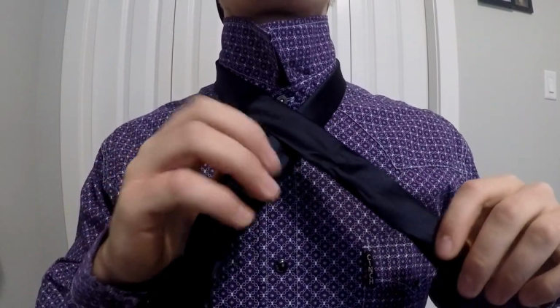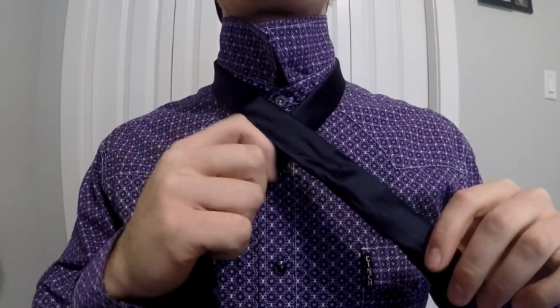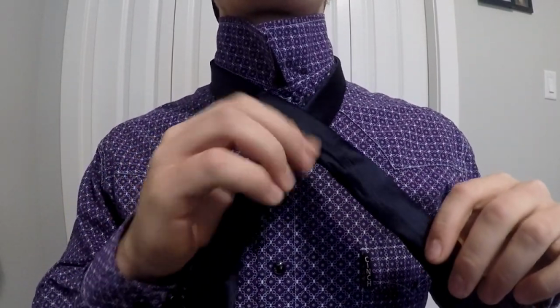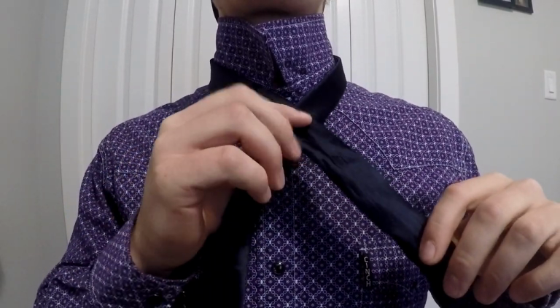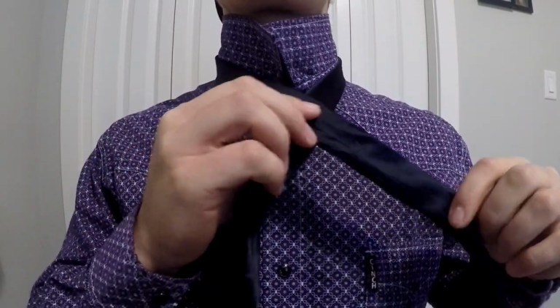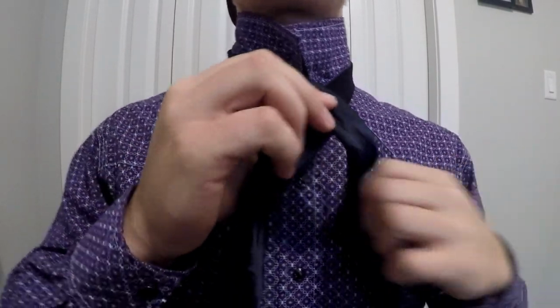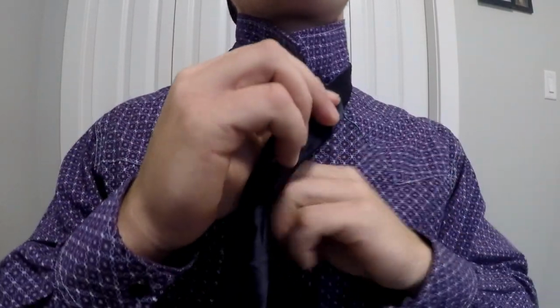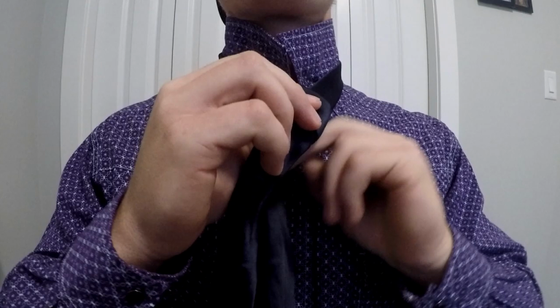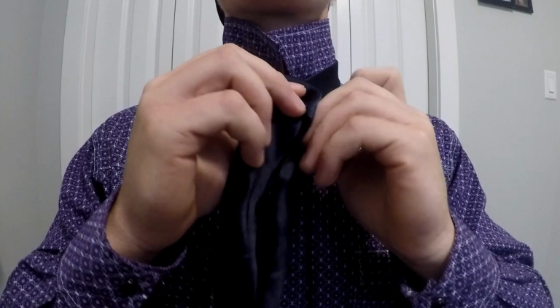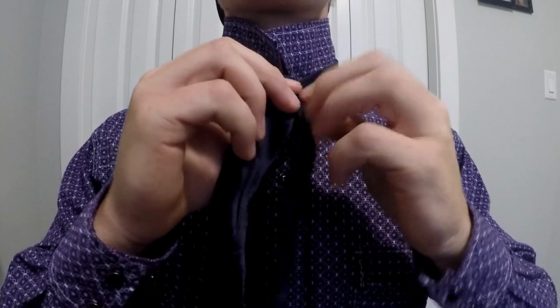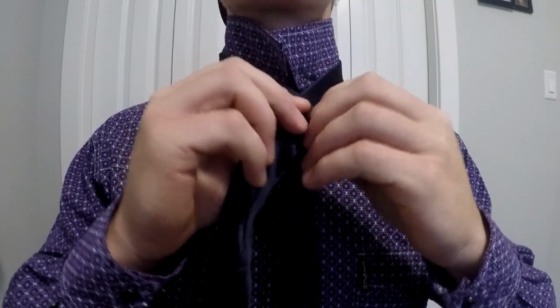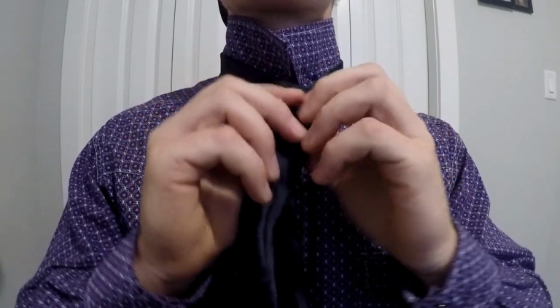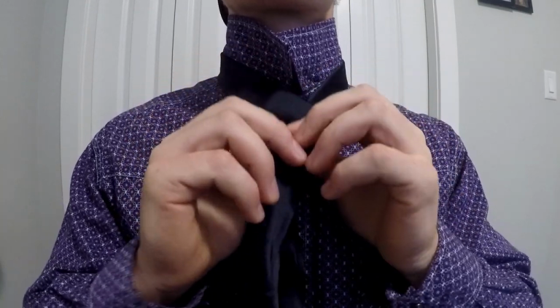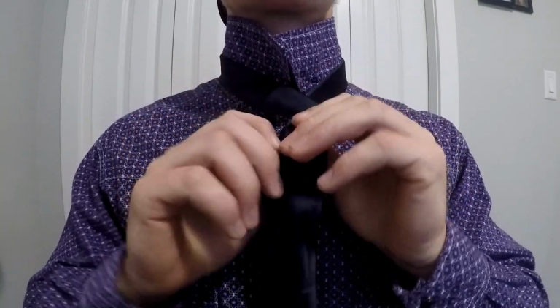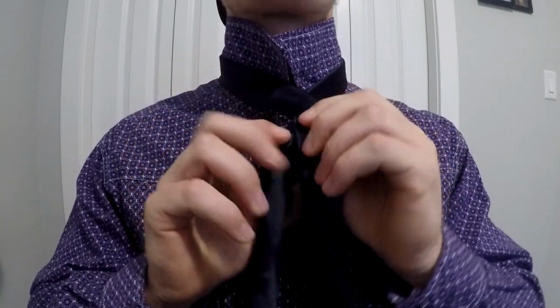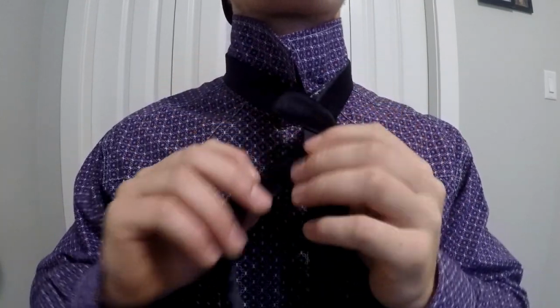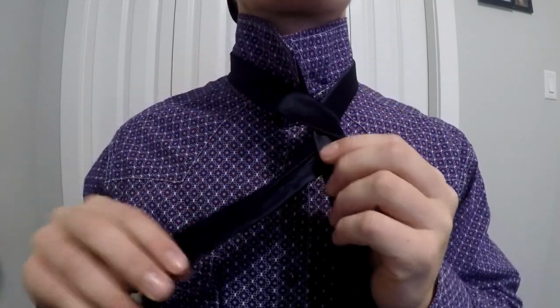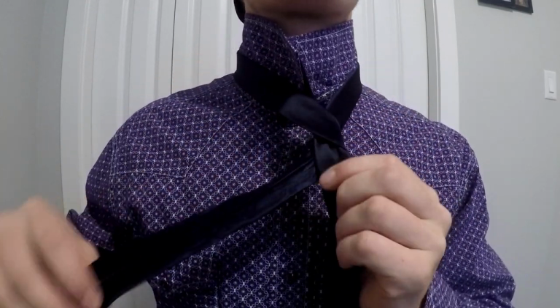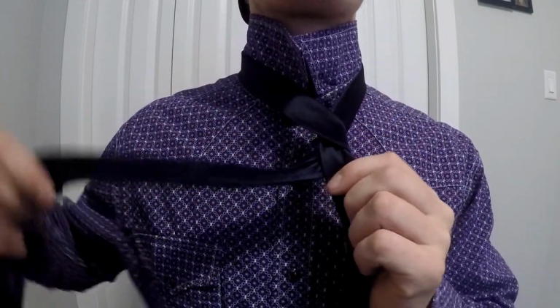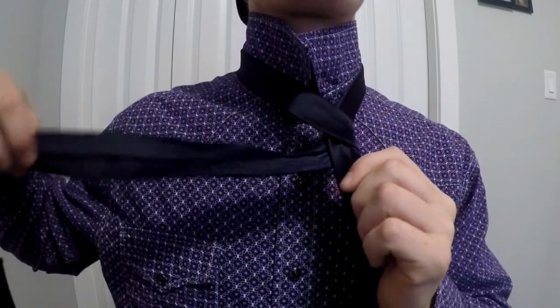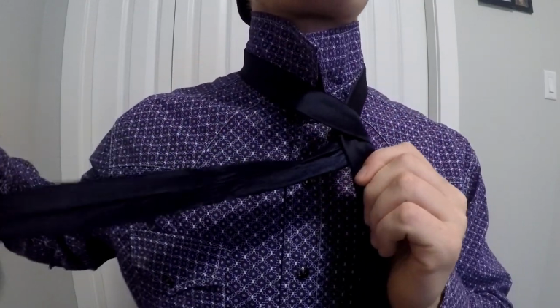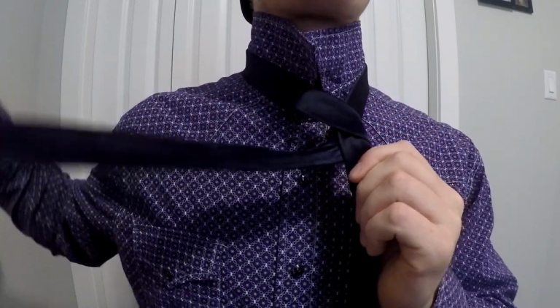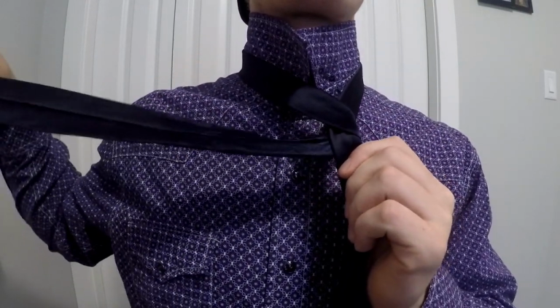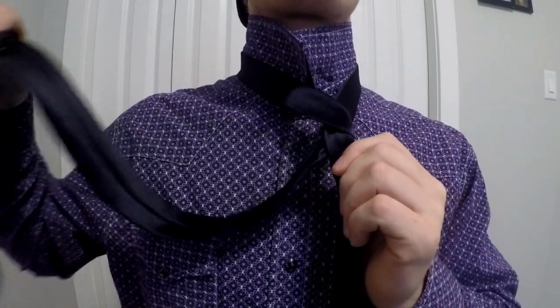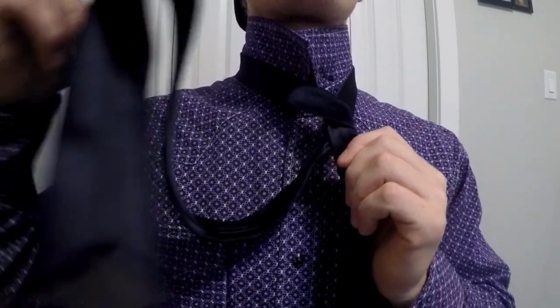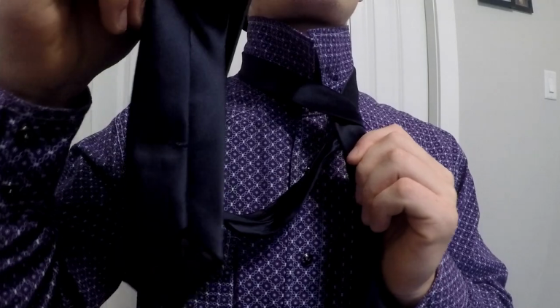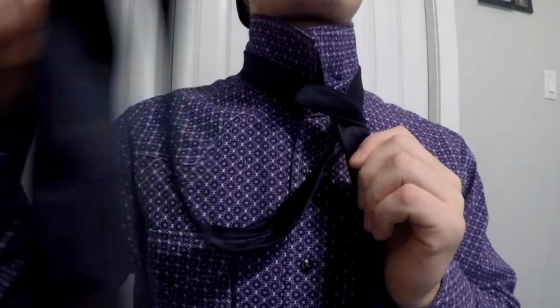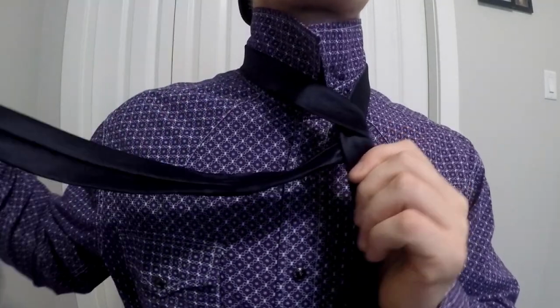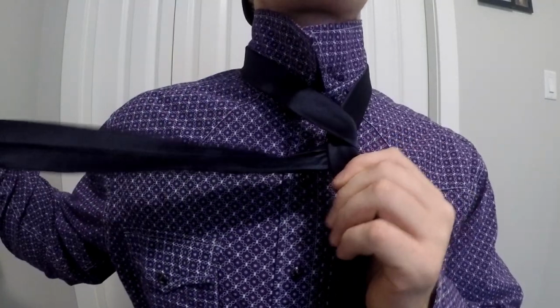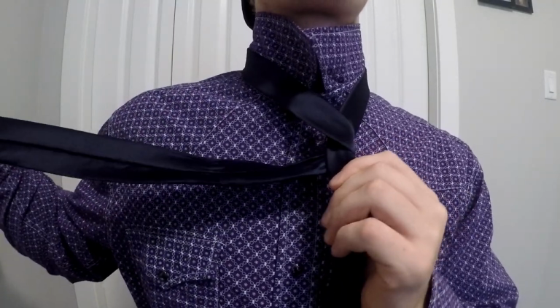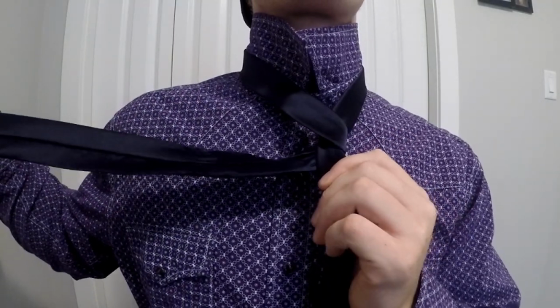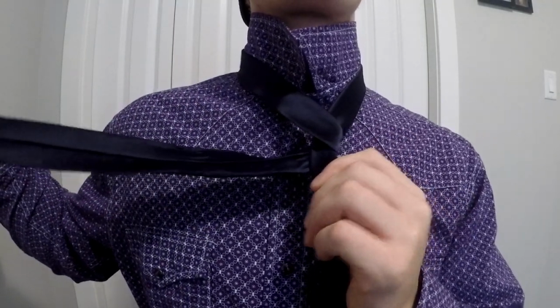We're going to cross them over, the thick end over top the thin end, and then we're going to run the thick end underneath, making it look like this.